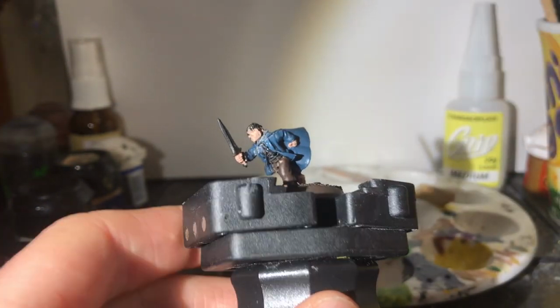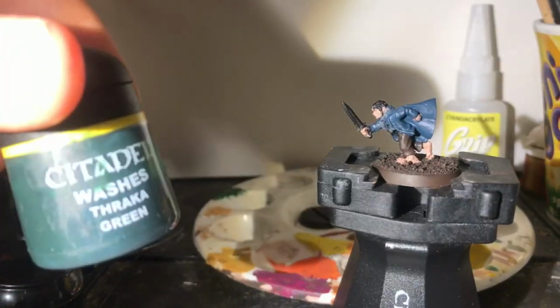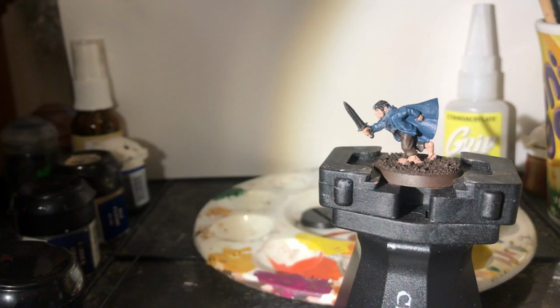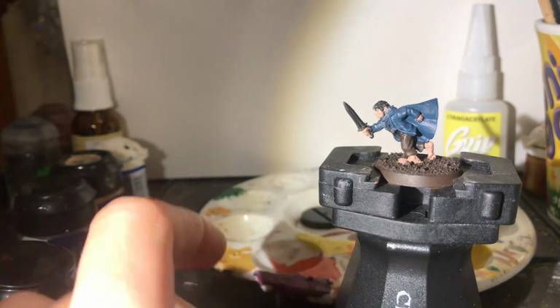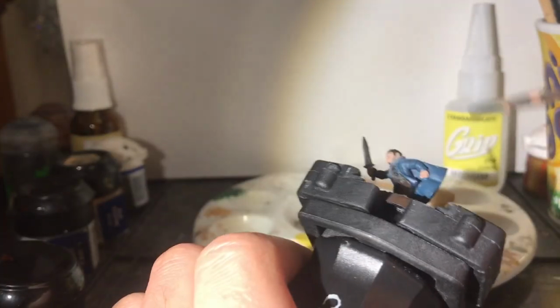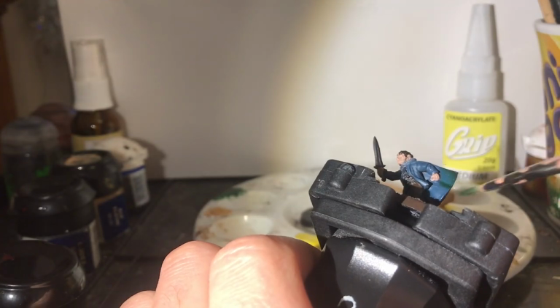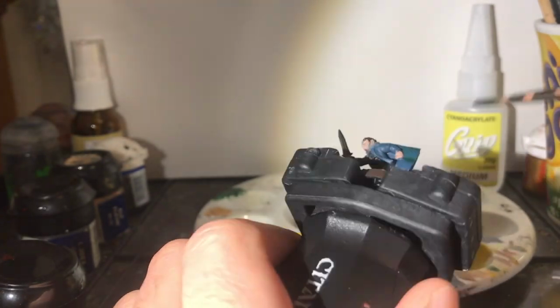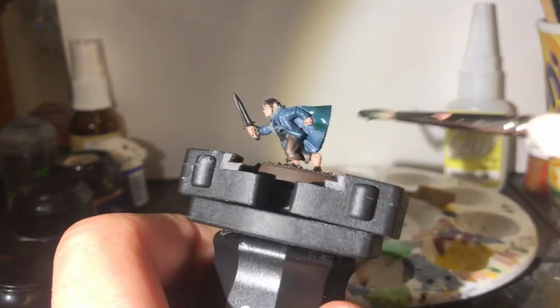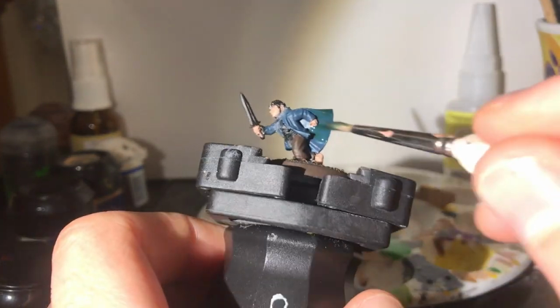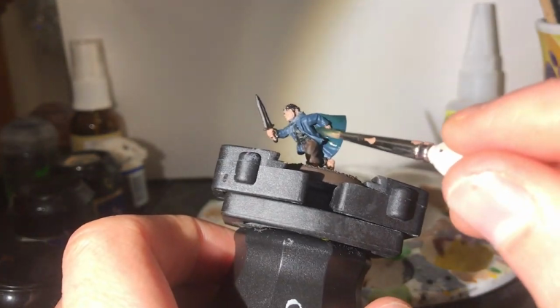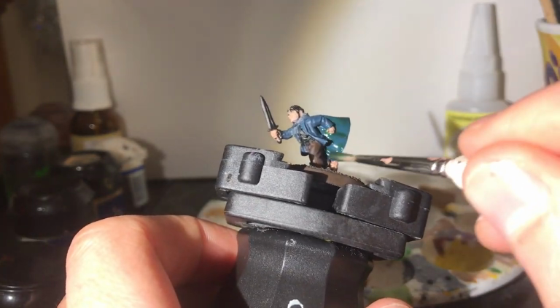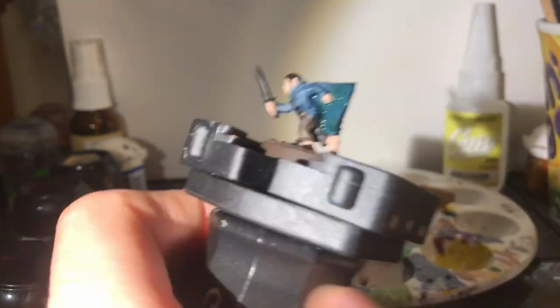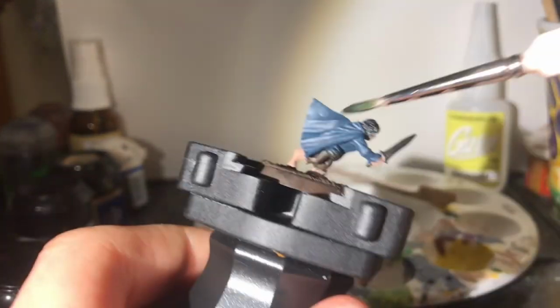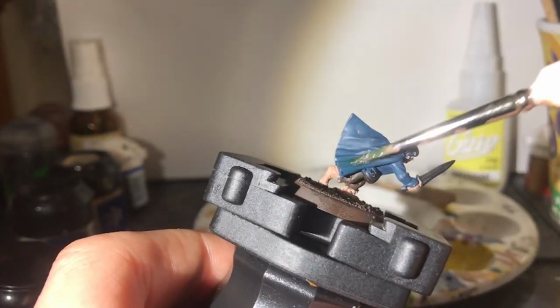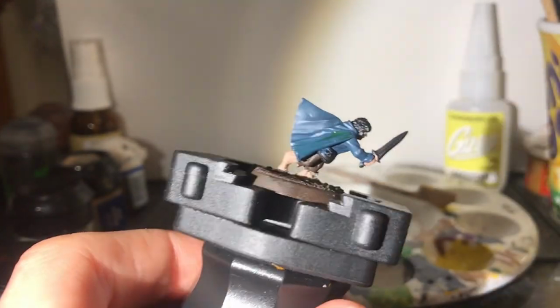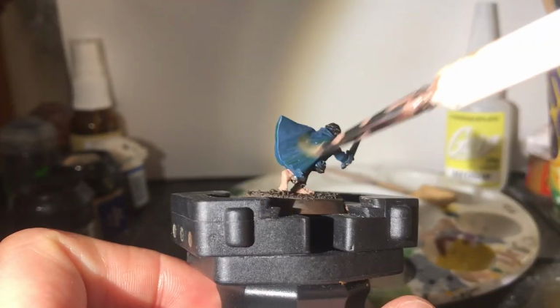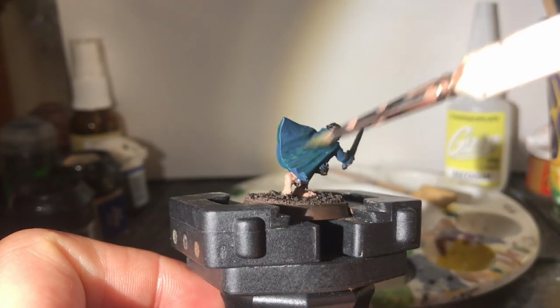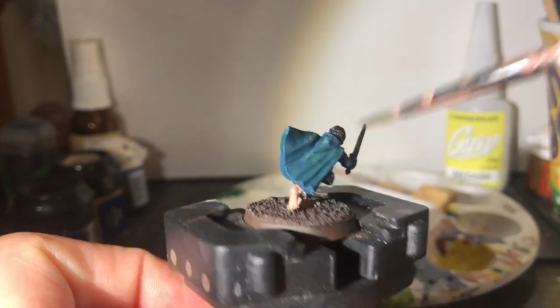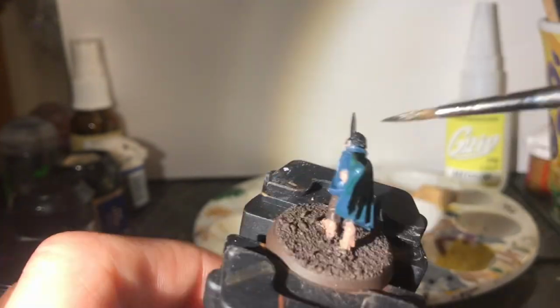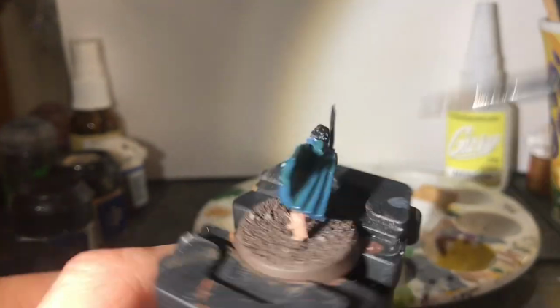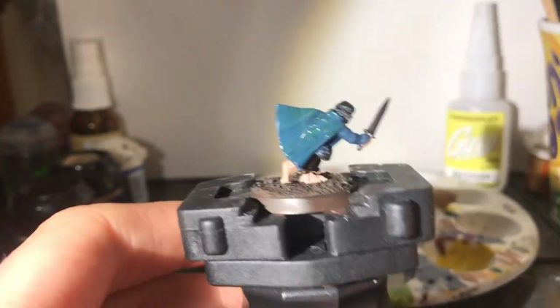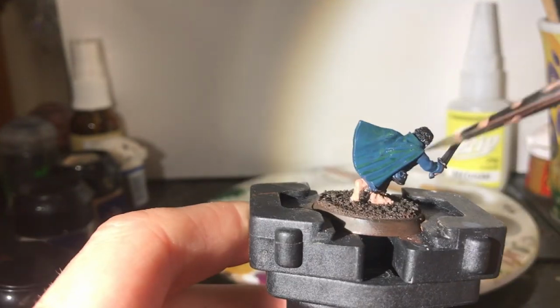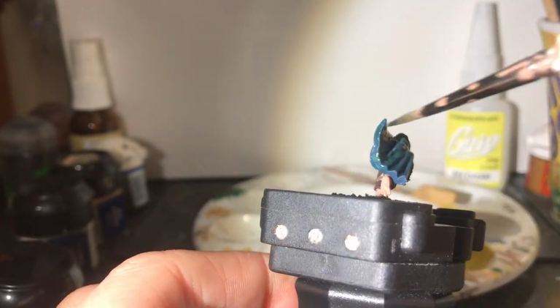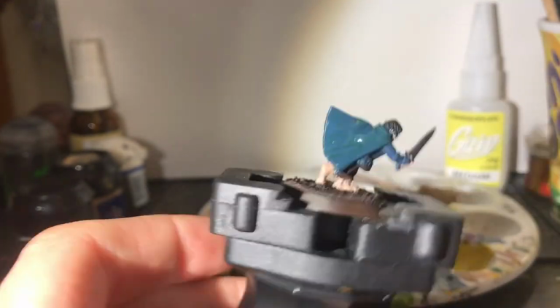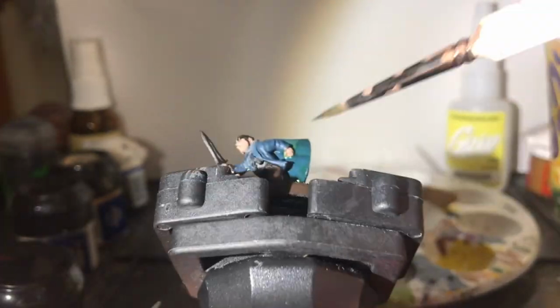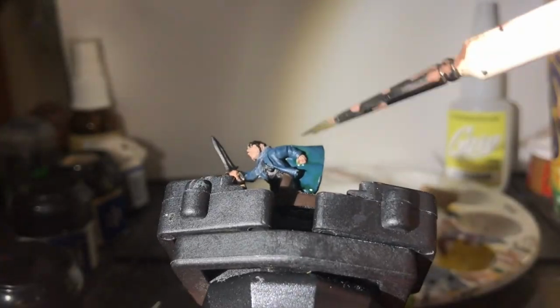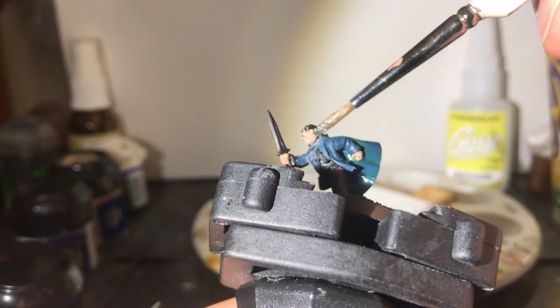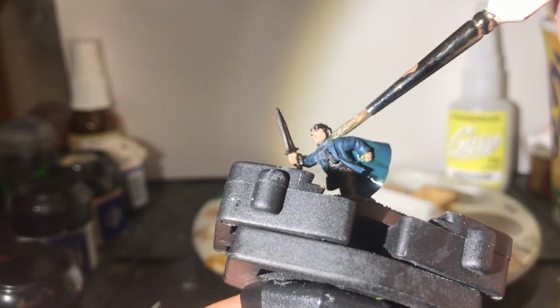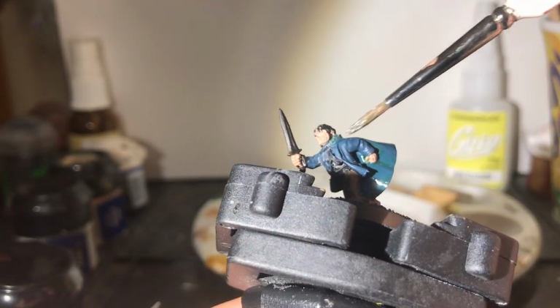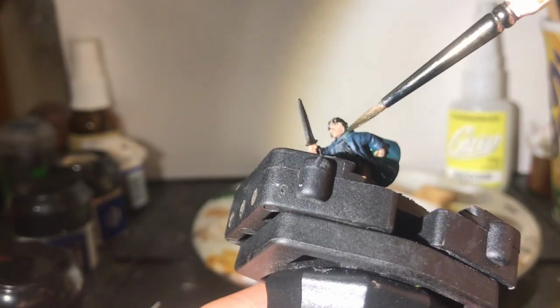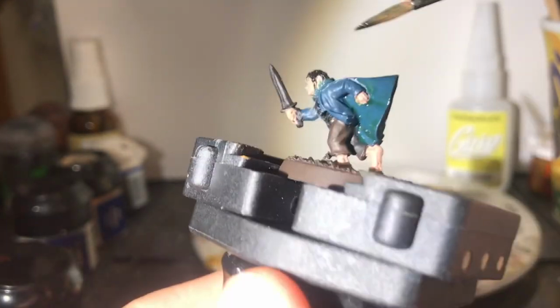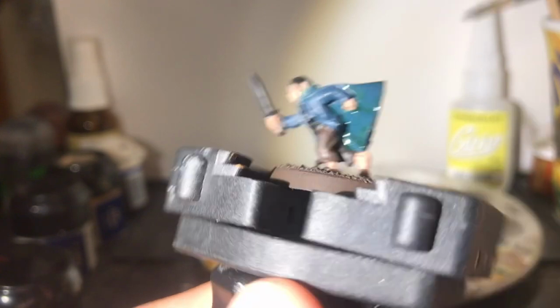As with the elven cloaks on both Merry and Legolas — check out my other videos for those tutorials — I use a Thracker Green wash. If you're not sure how to get my colors, check the description for the conversions to current GW paints.